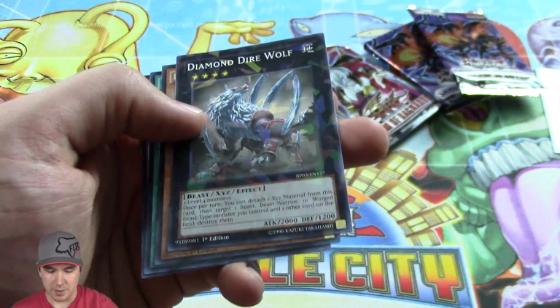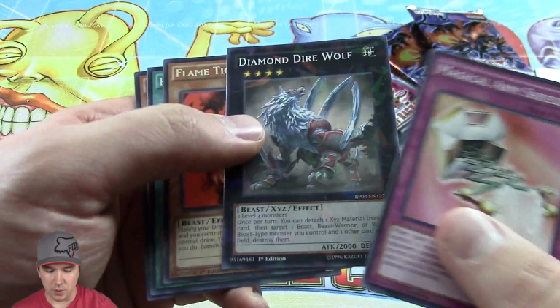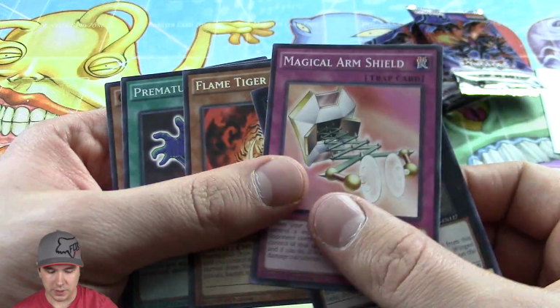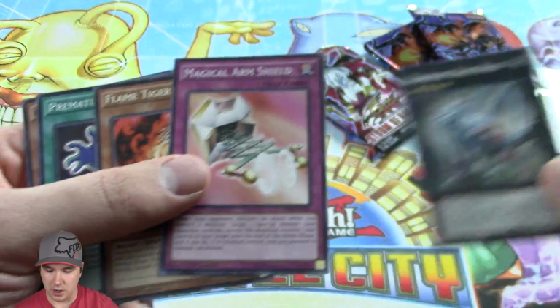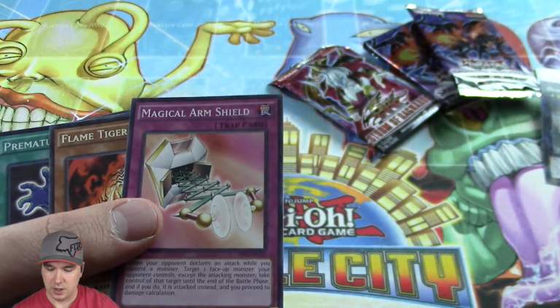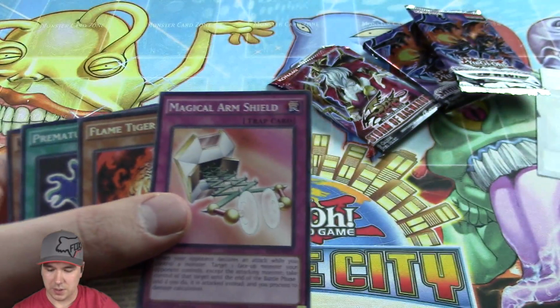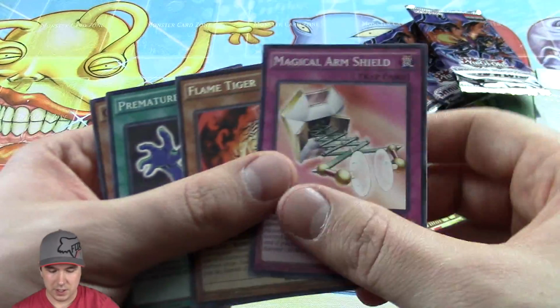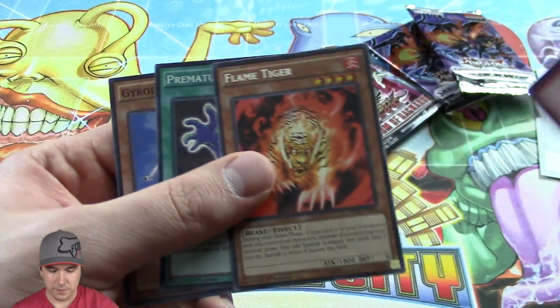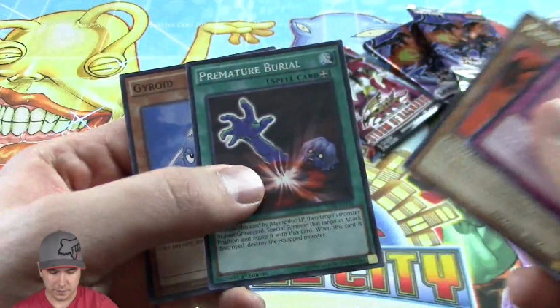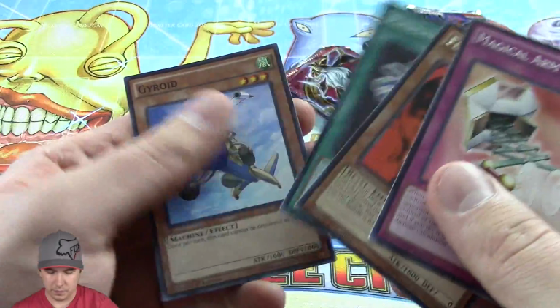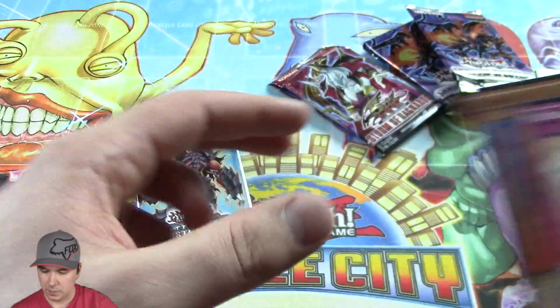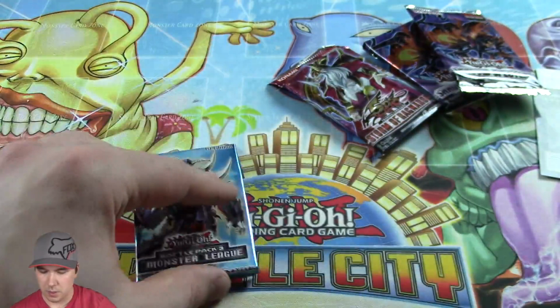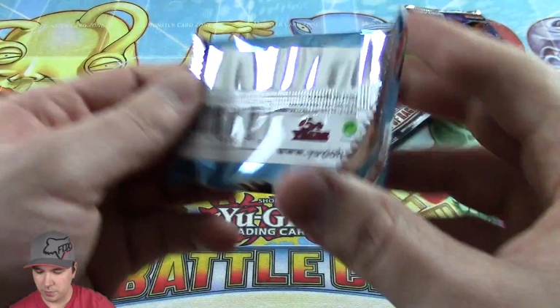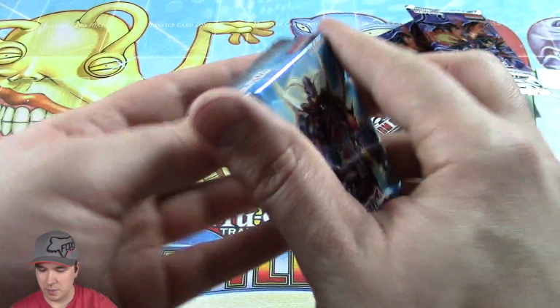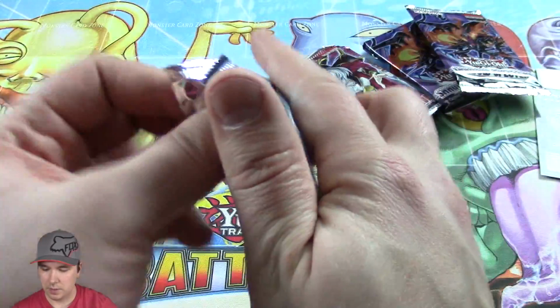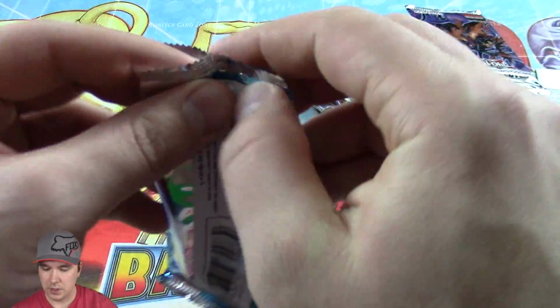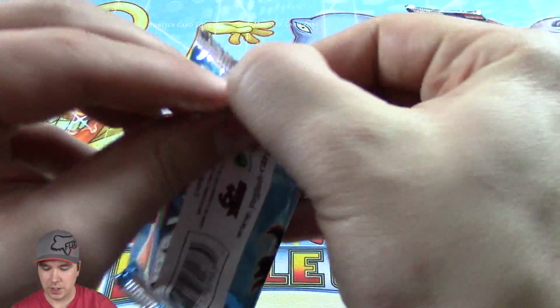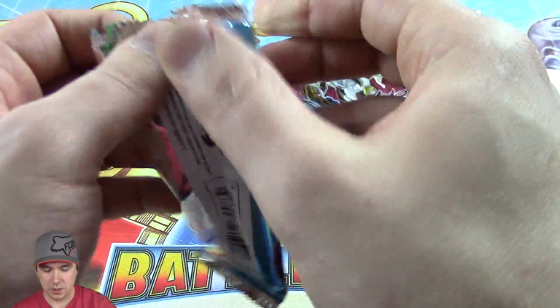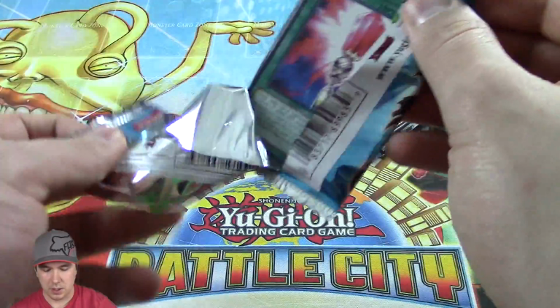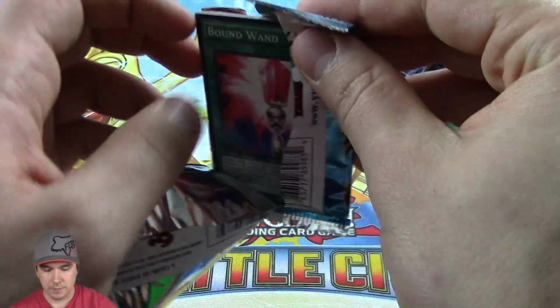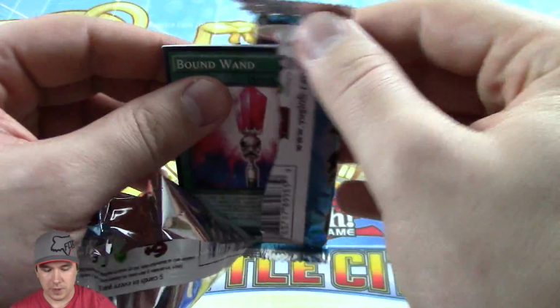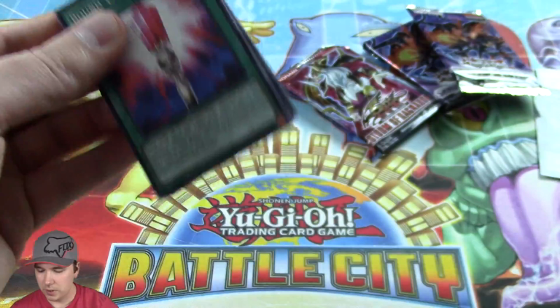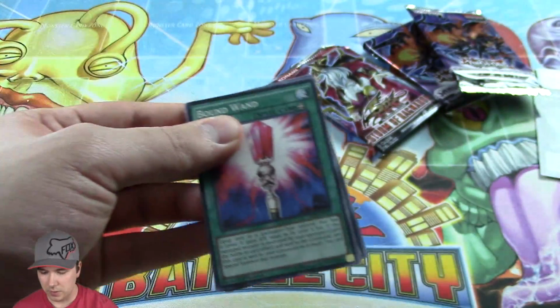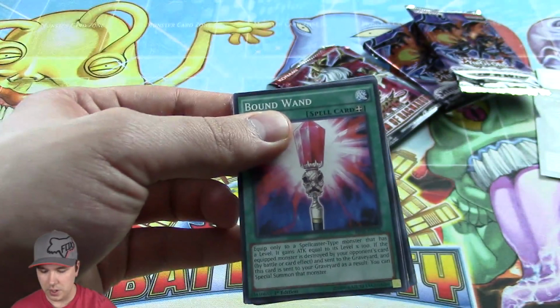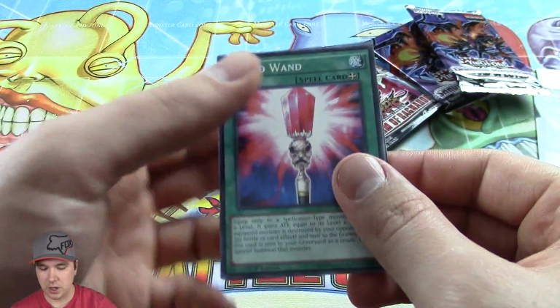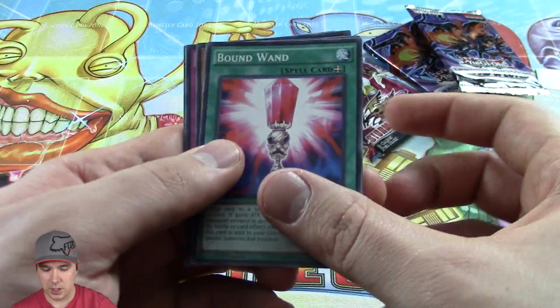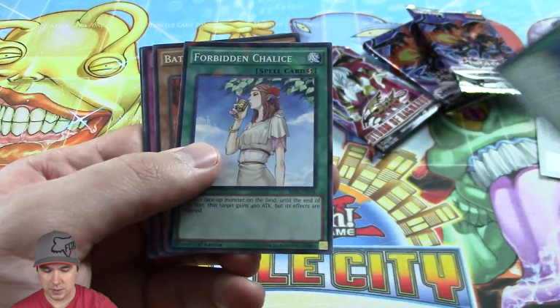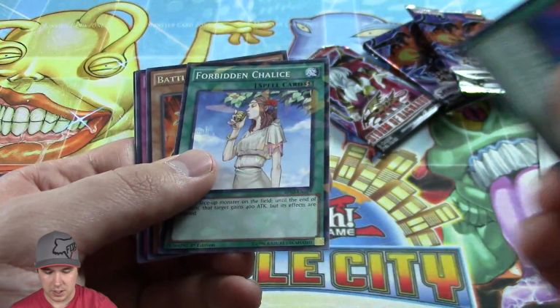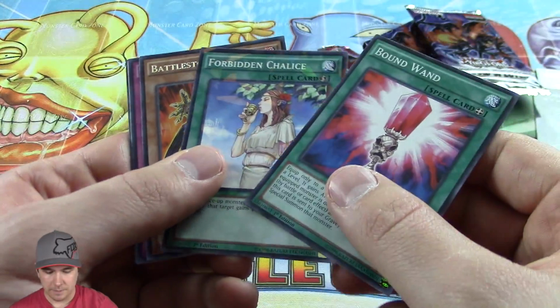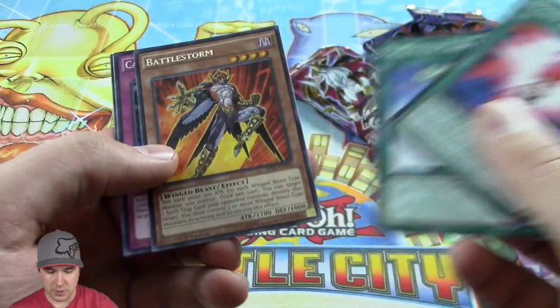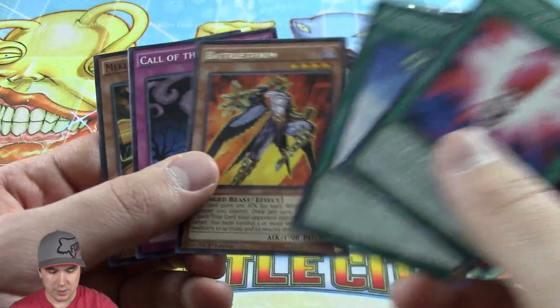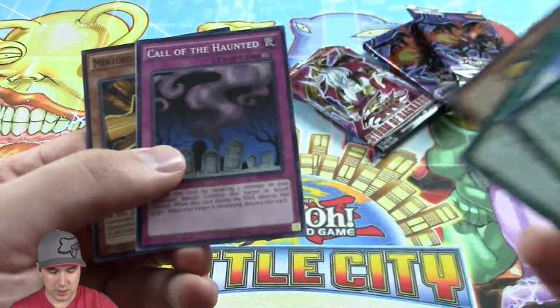Diamond Dire Wolf — that's a very good card. Put that right over there. Probably pretty similar value to the Breakthrough Skill, four or five dollars, so a pretty good card to pull out of this. Forbidden Chalice, another good card.